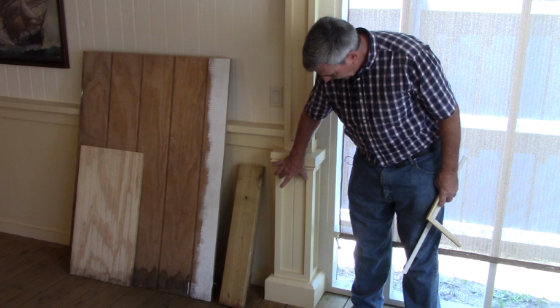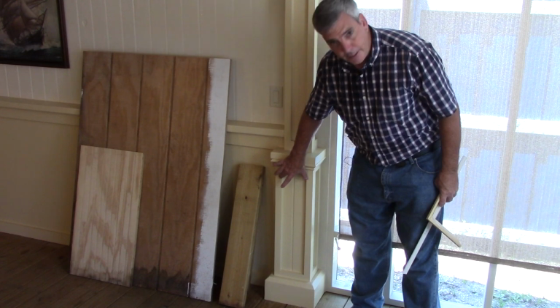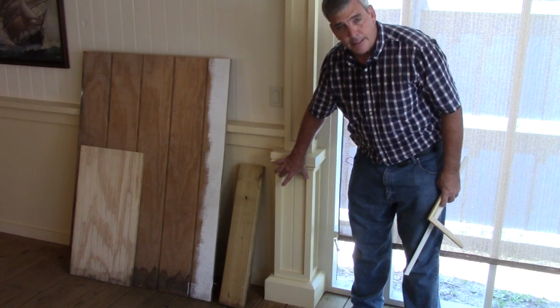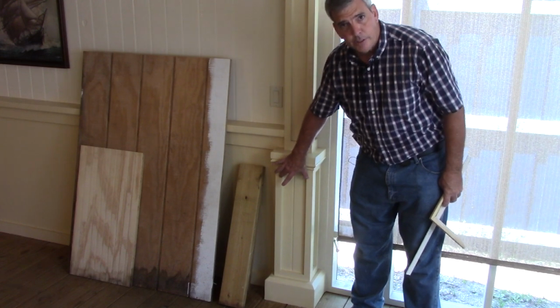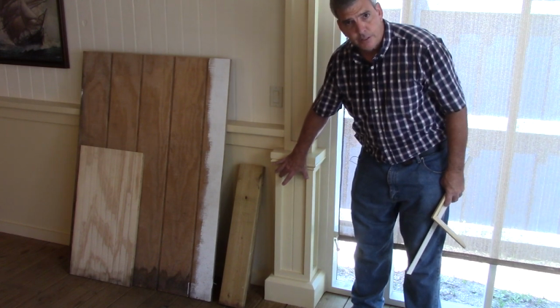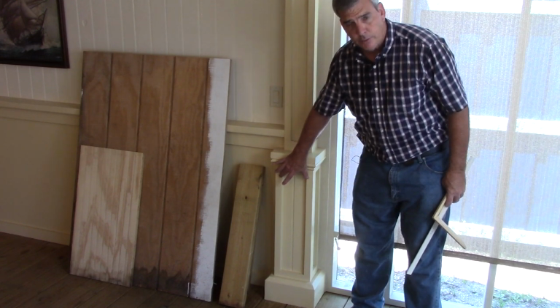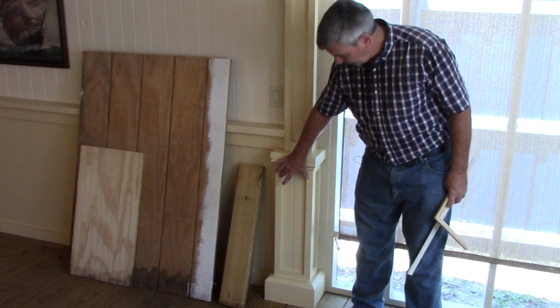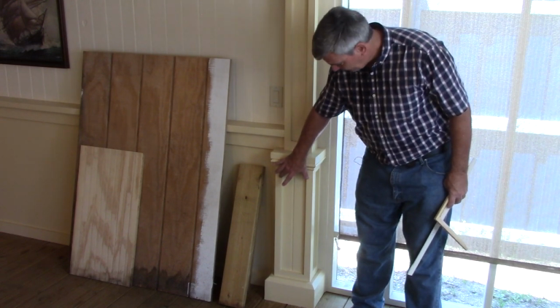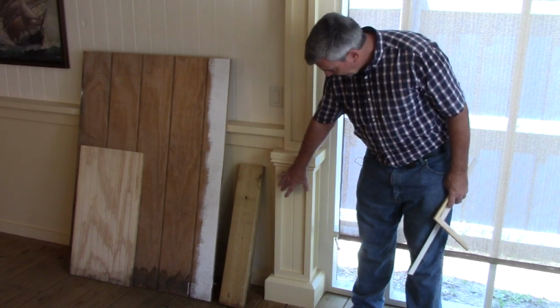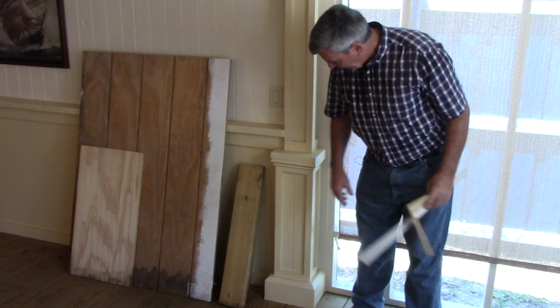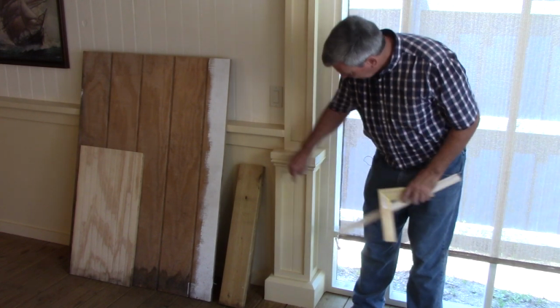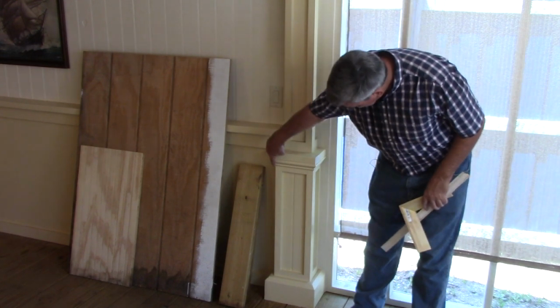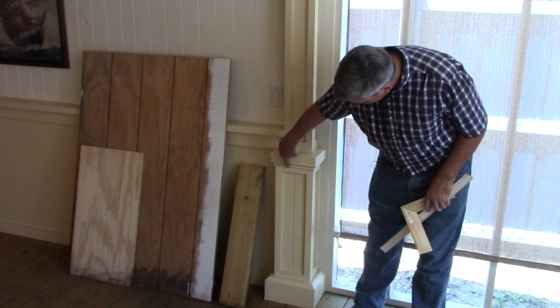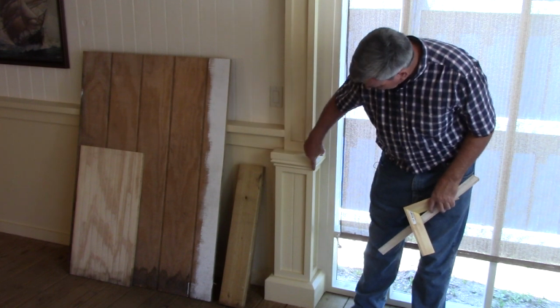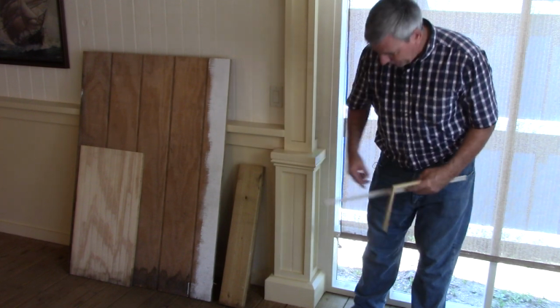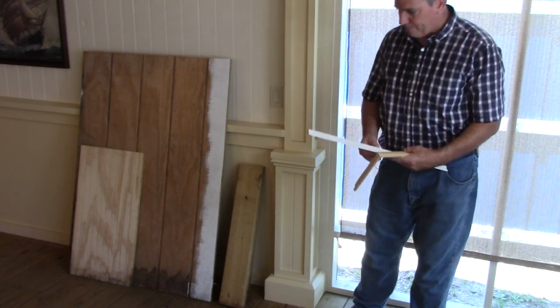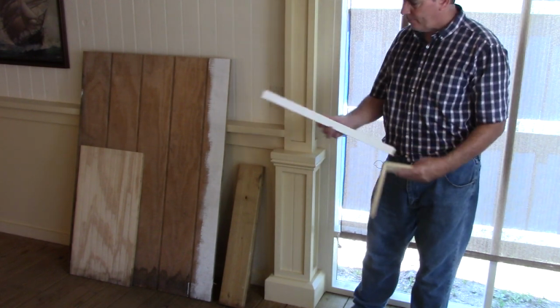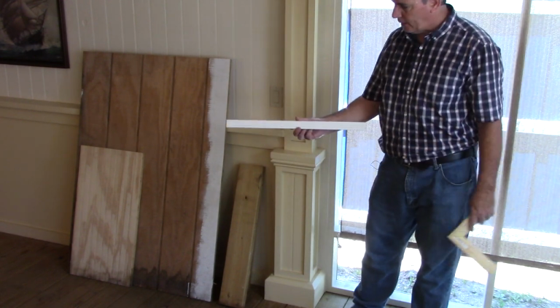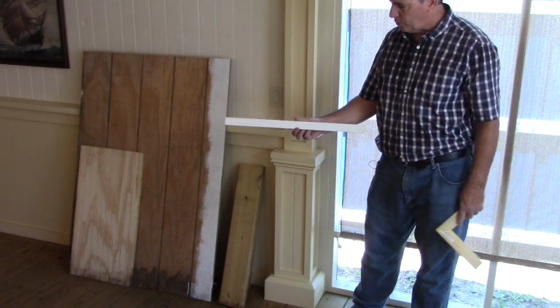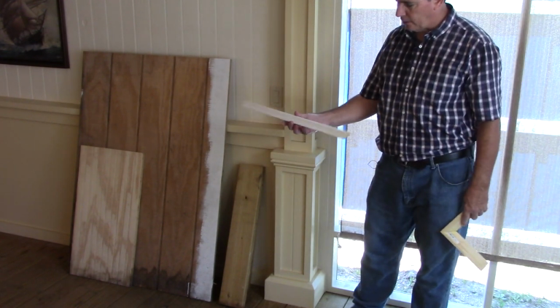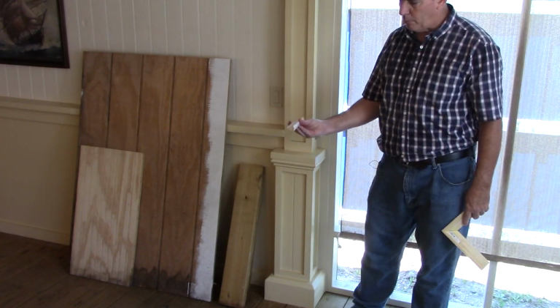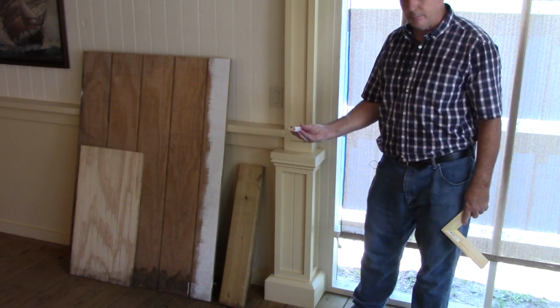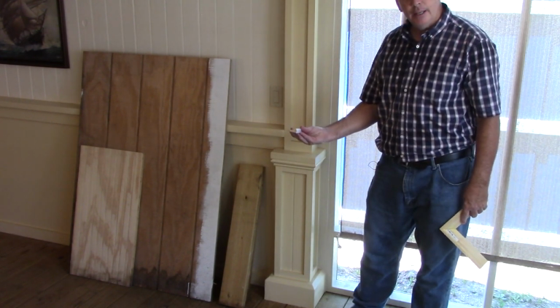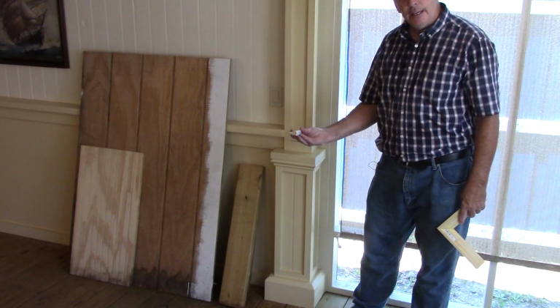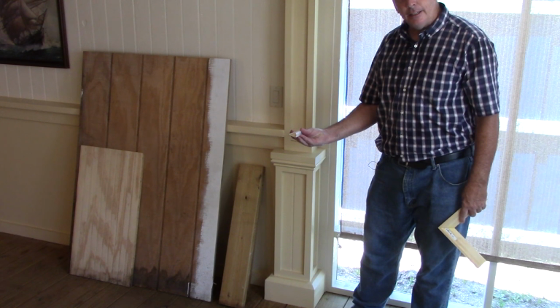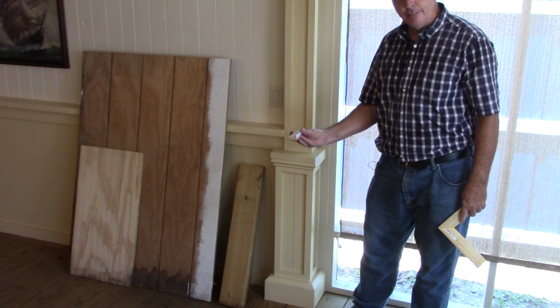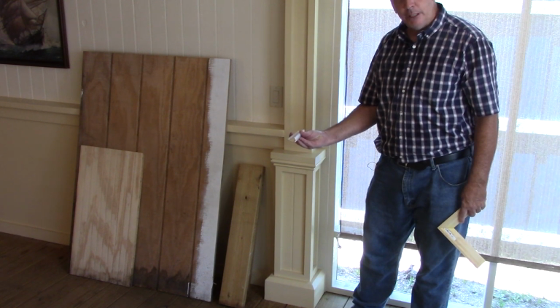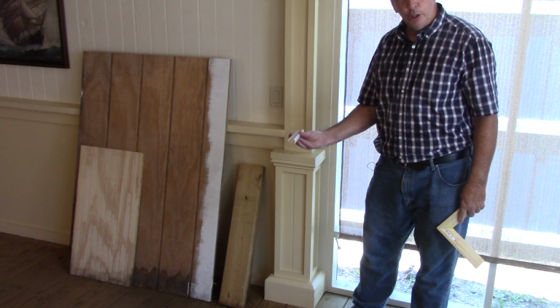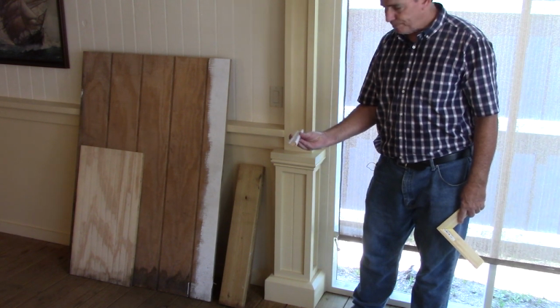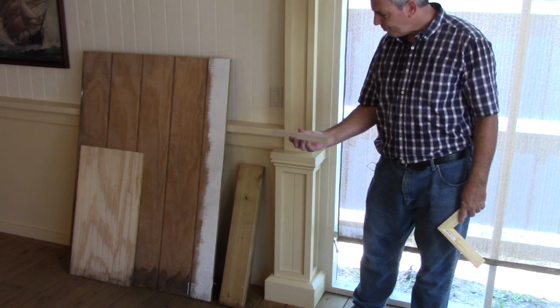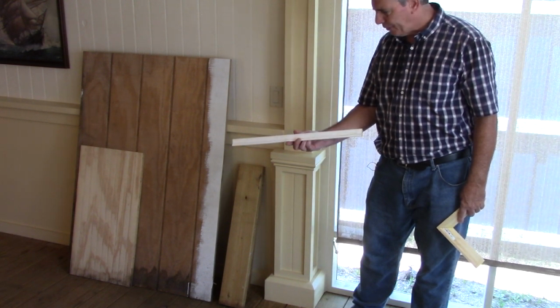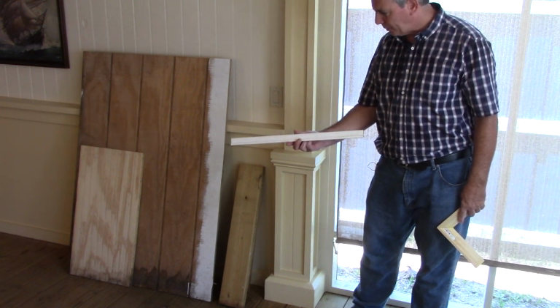I either cut it on a table saw or a skill saw. And this little trim detail right here is what they call cap molding. I get that from Home Depot or Lowe's — very inexpensive.